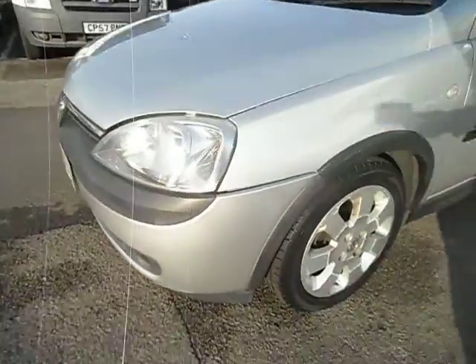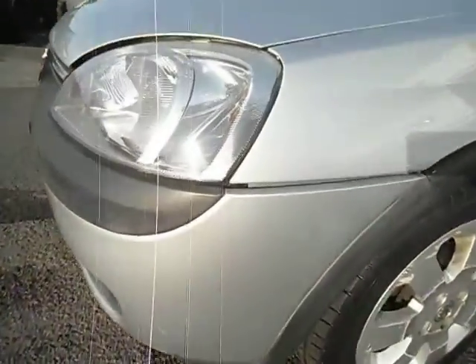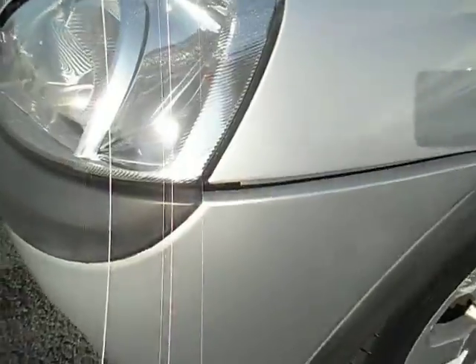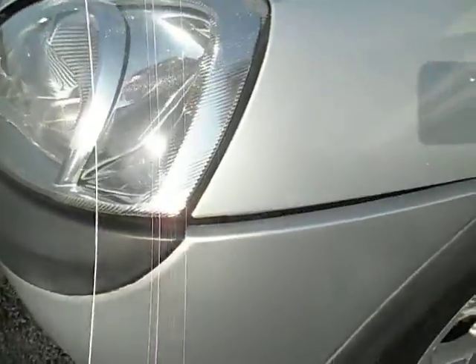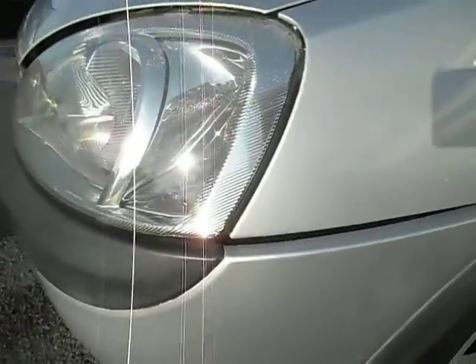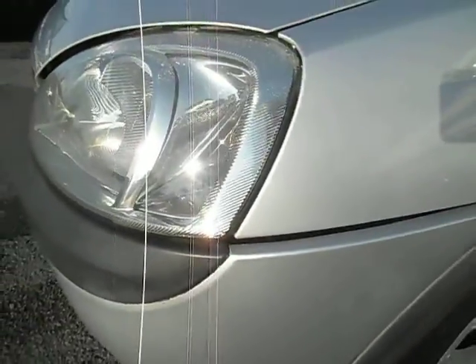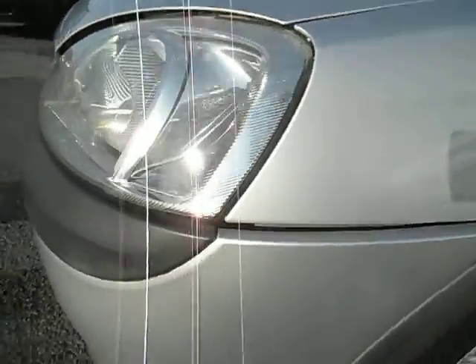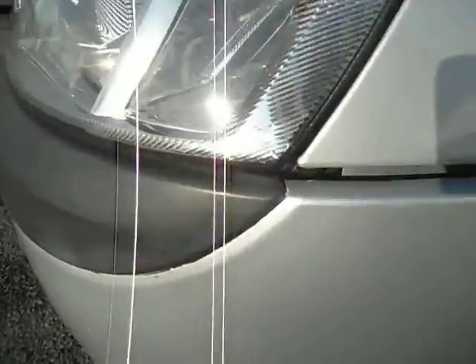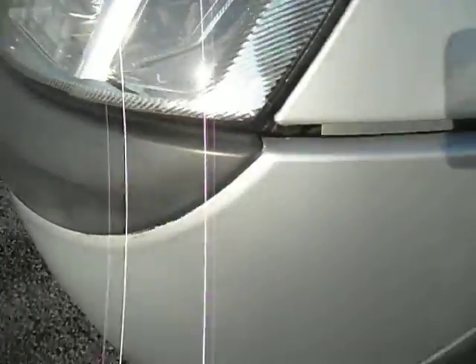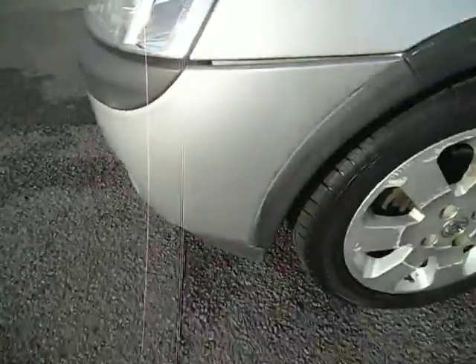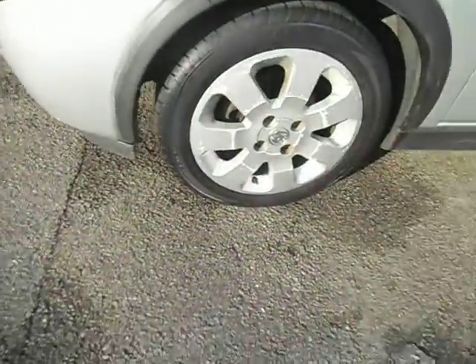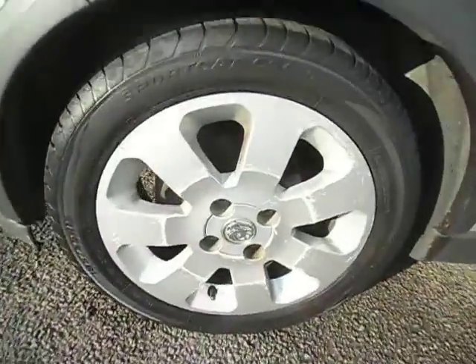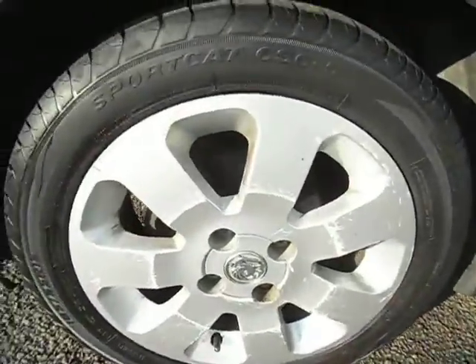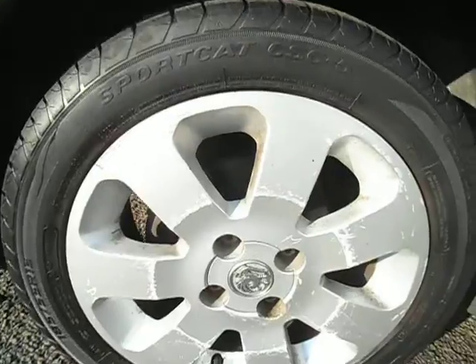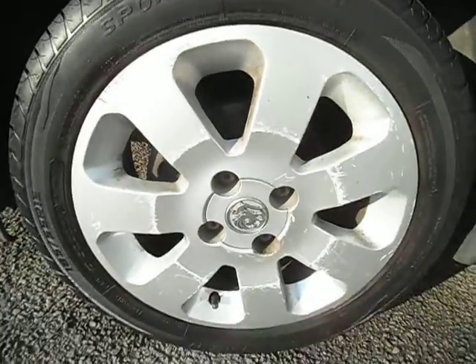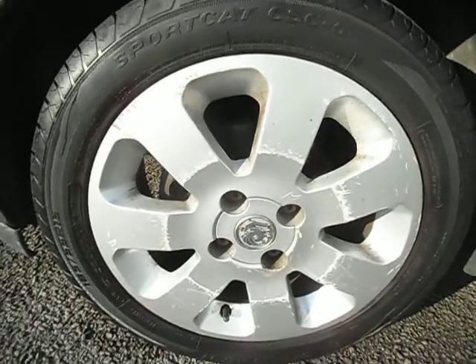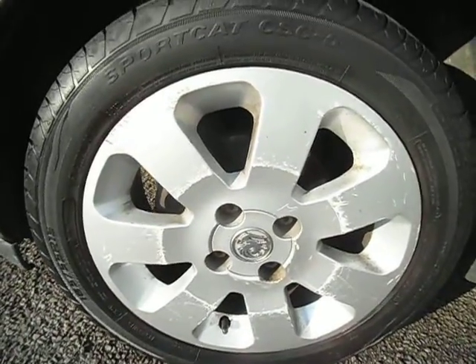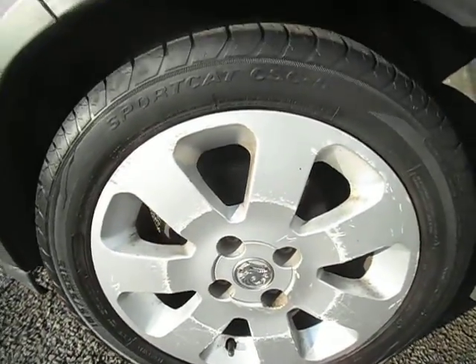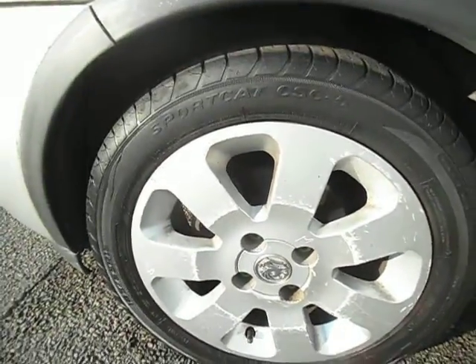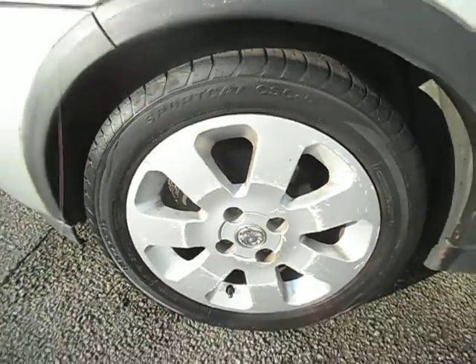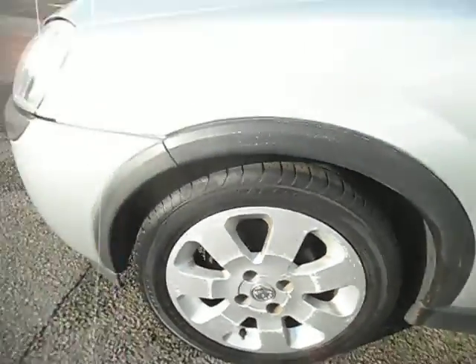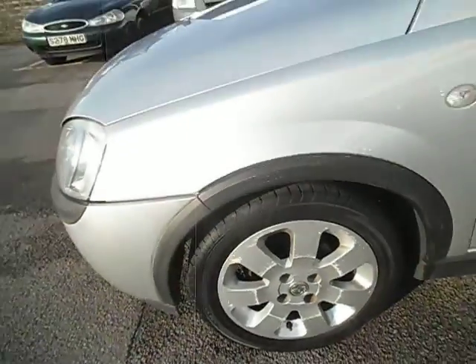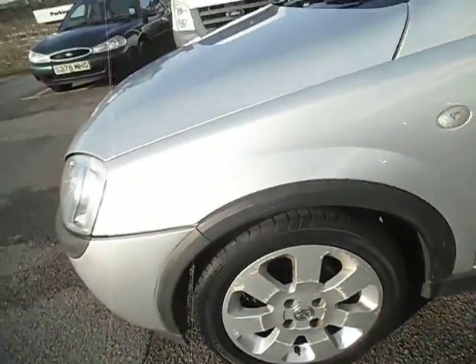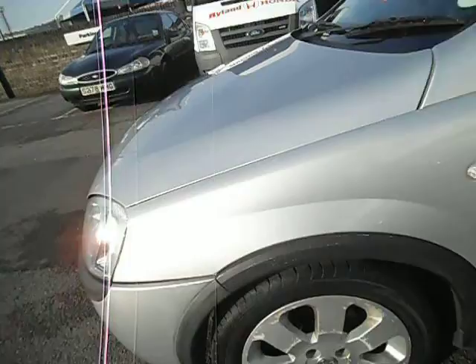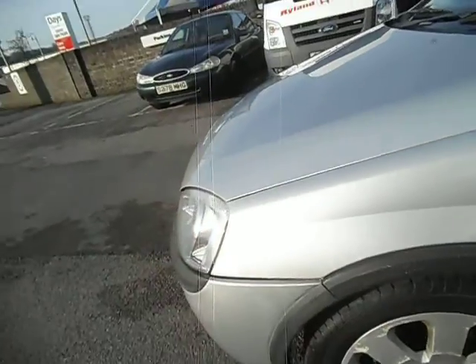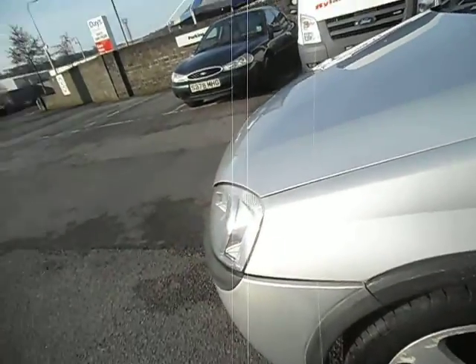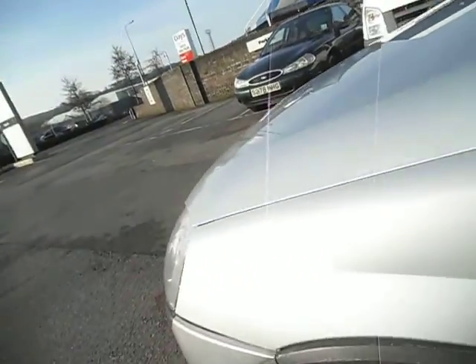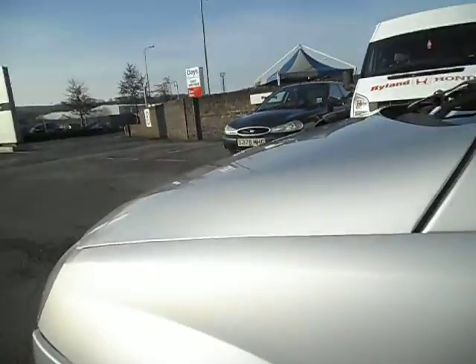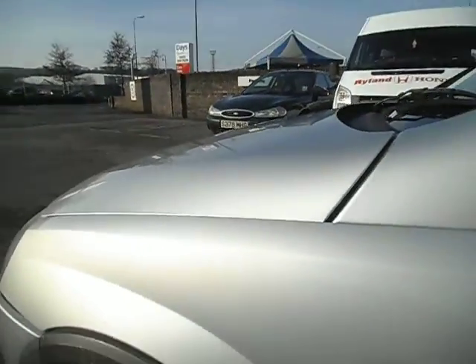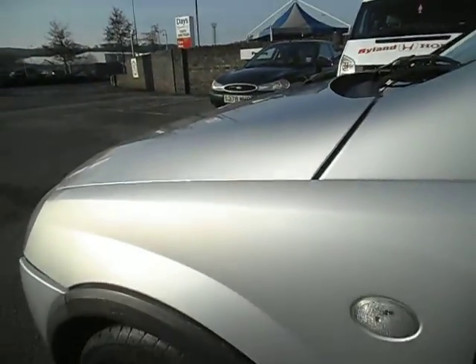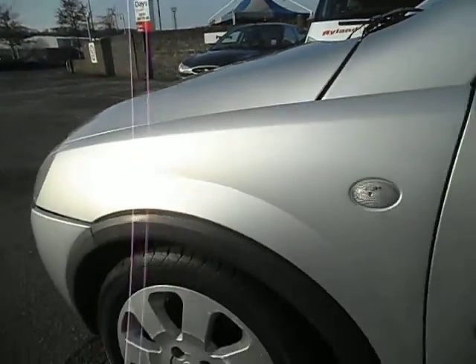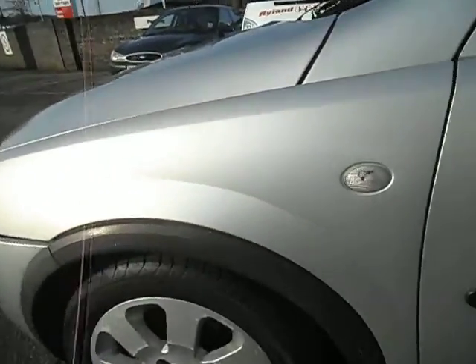The same applies to the front bumper — a little bit there, probably needs pushing back in or clipping. On the other front alloy there are some bits of scuffs, and that tyre's also got about 3-4mm on it. The front wing is all okay.